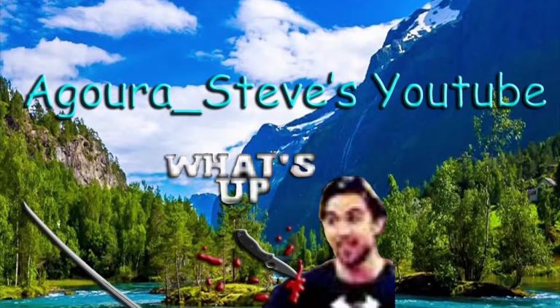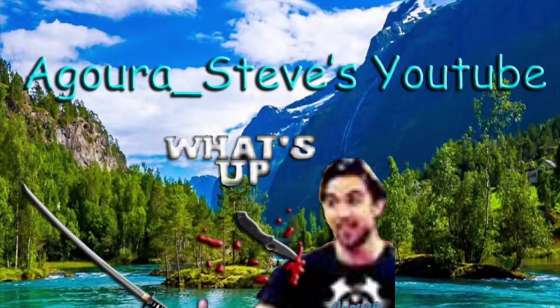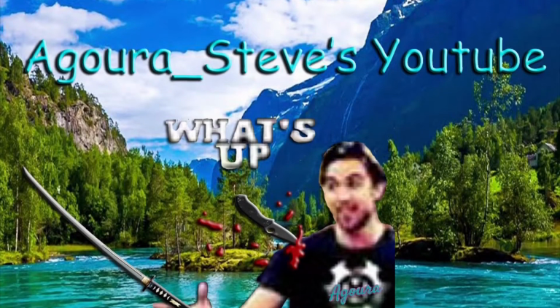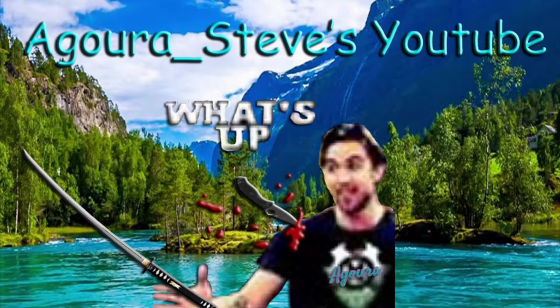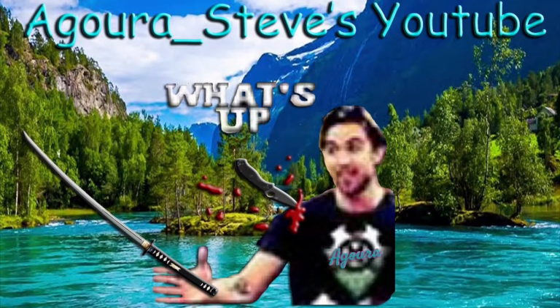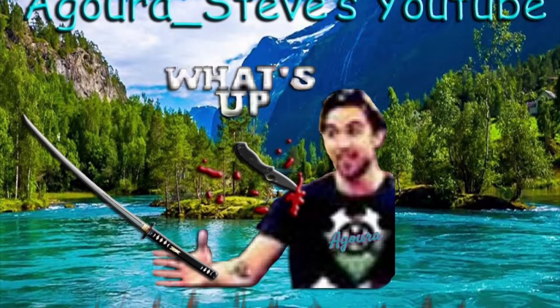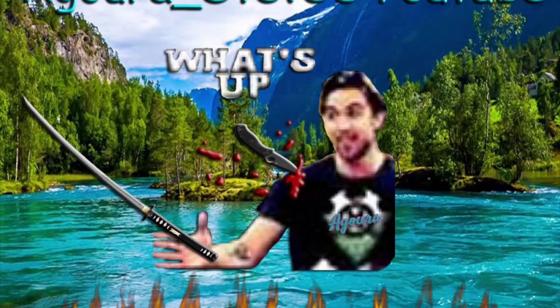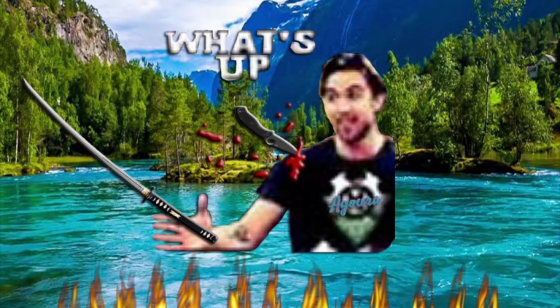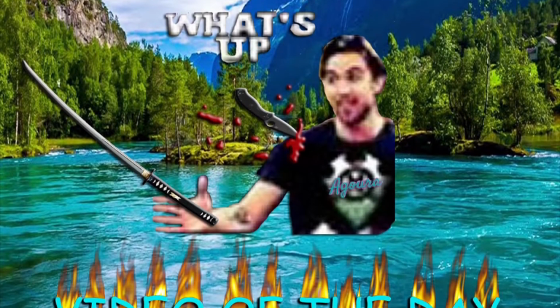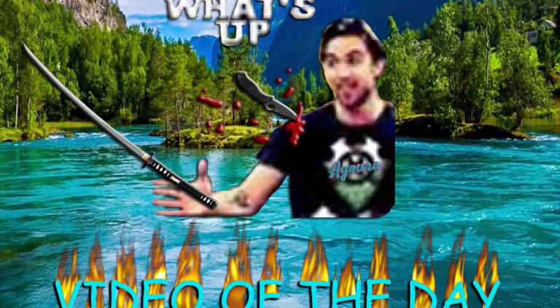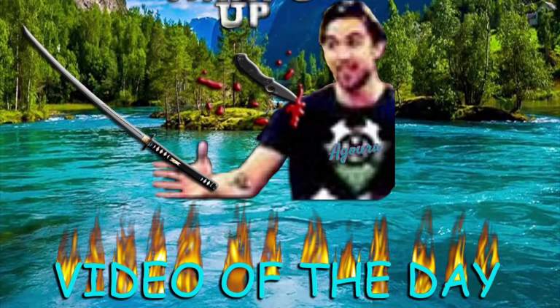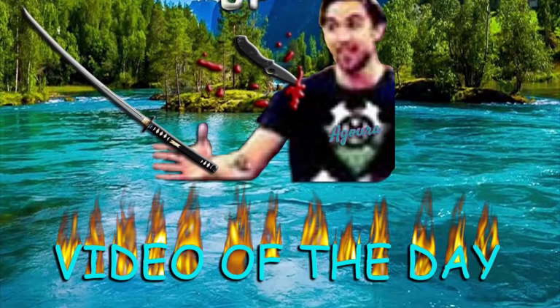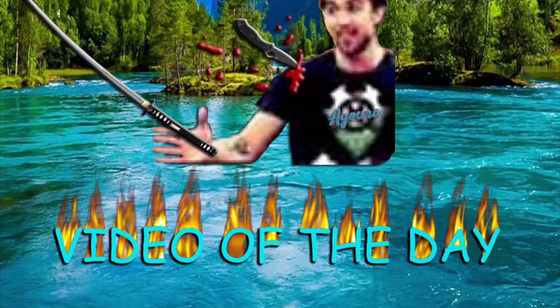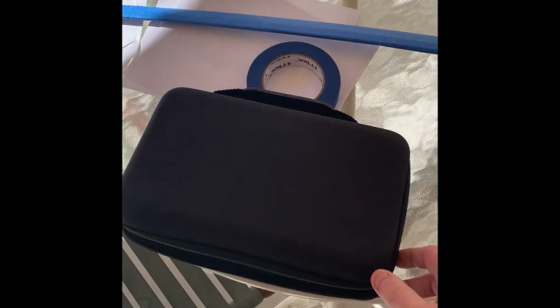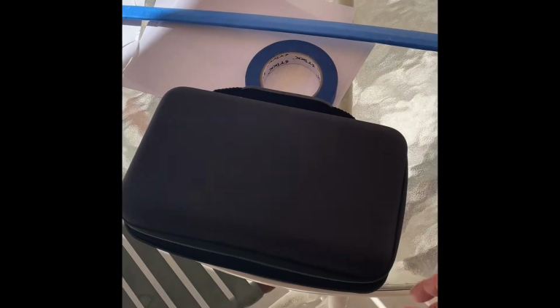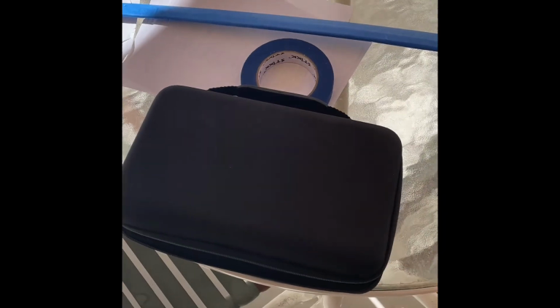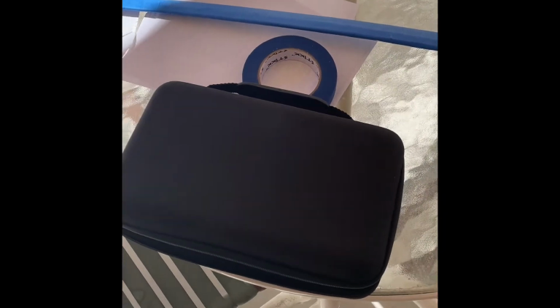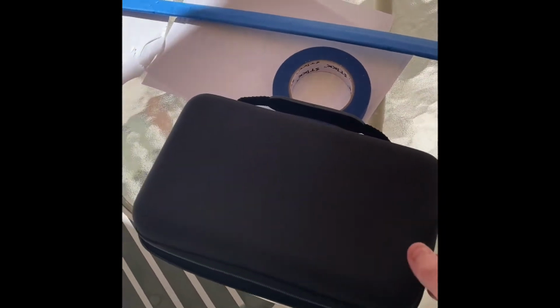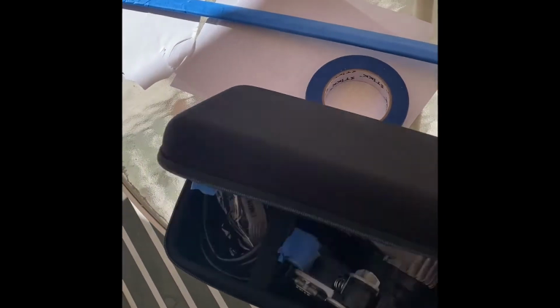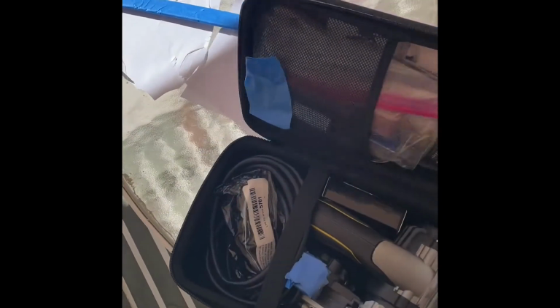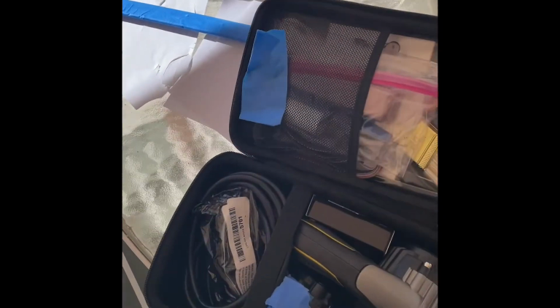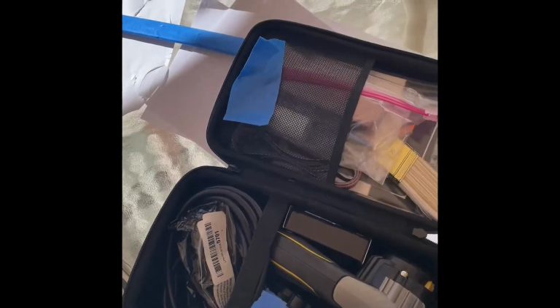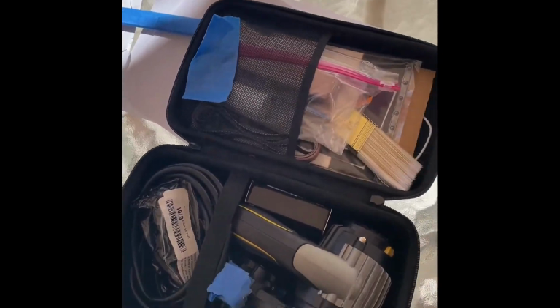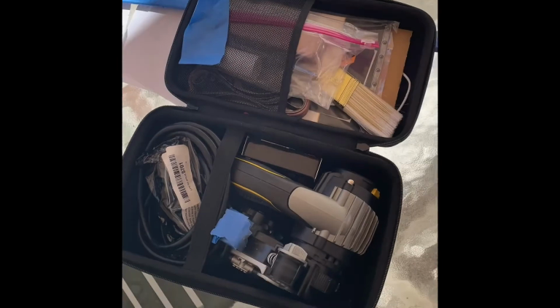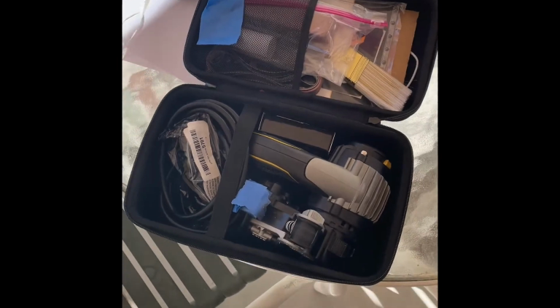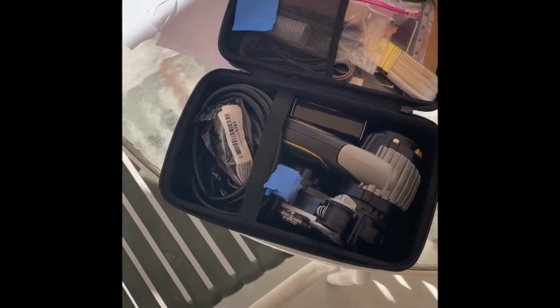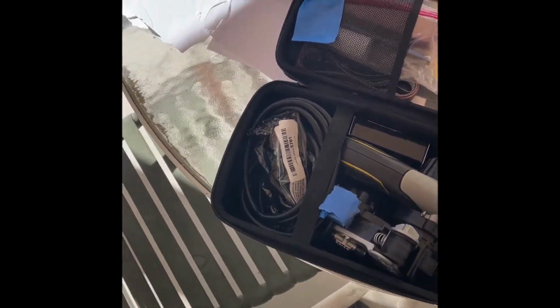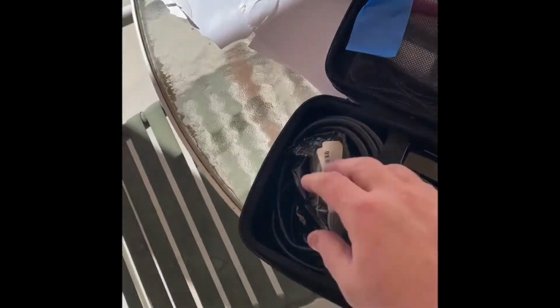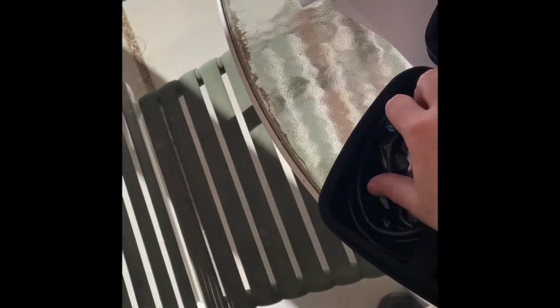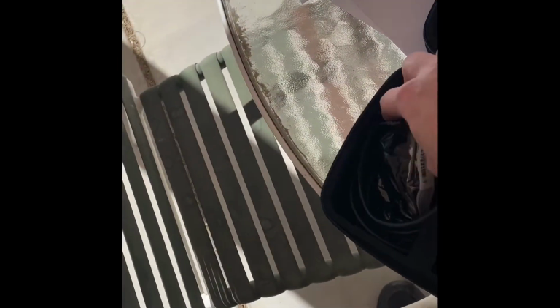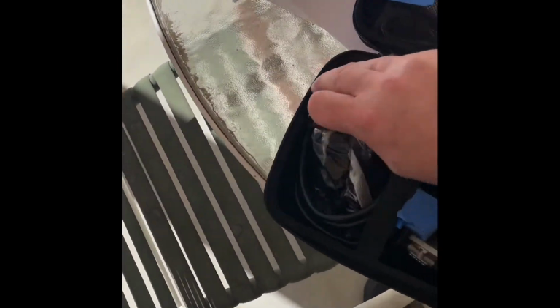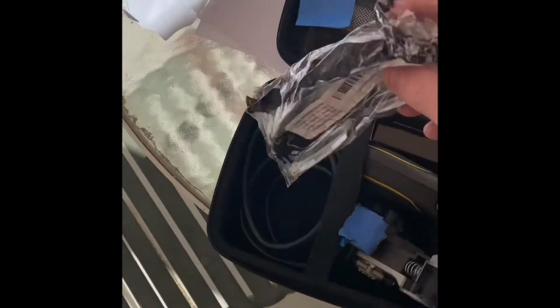Hey Sword friends, it's Agoura Steve and I'm back for another Agoura Steve's daily YouTube video. I'm going to strop my St. Nahanto 9260 heavy mat cutter.